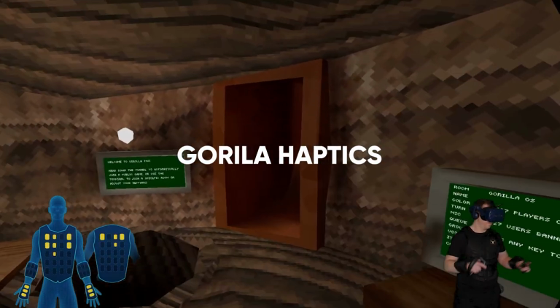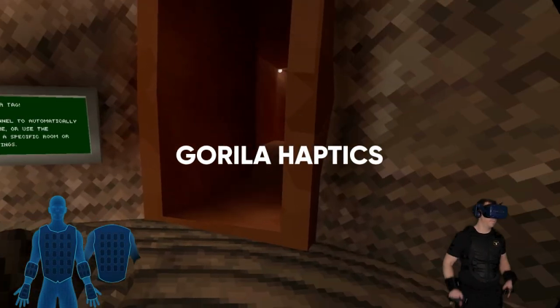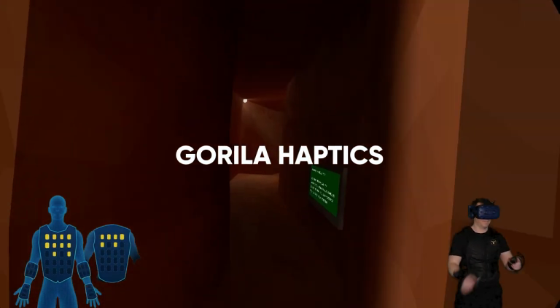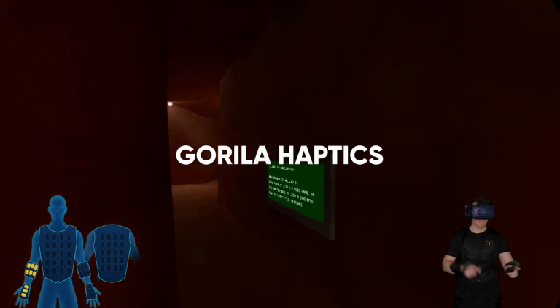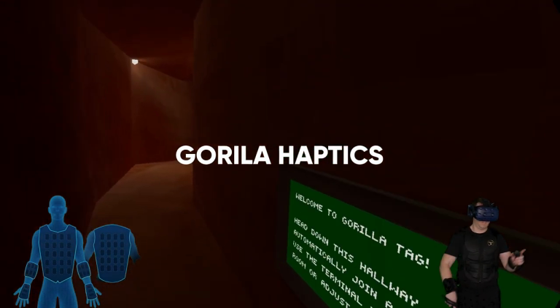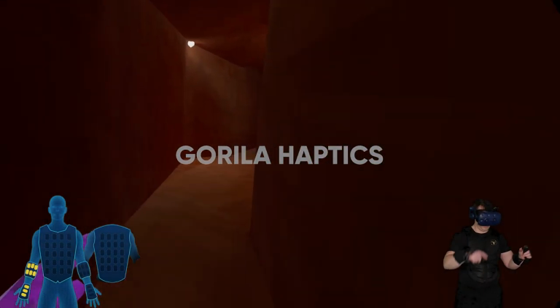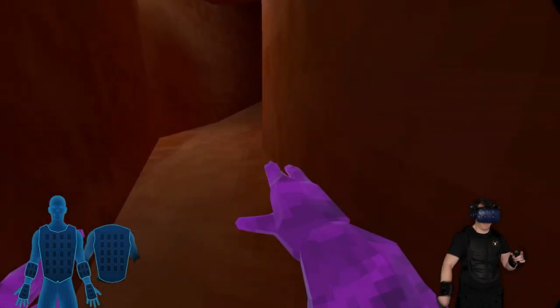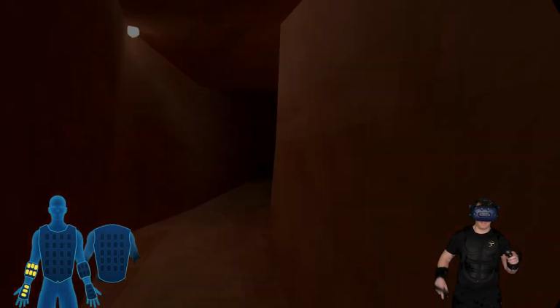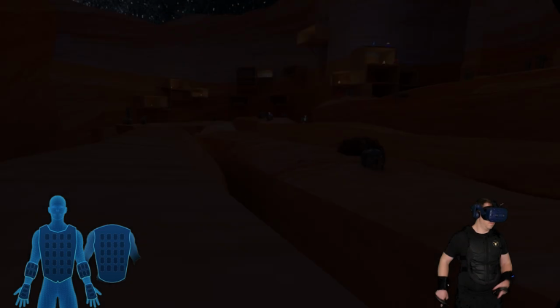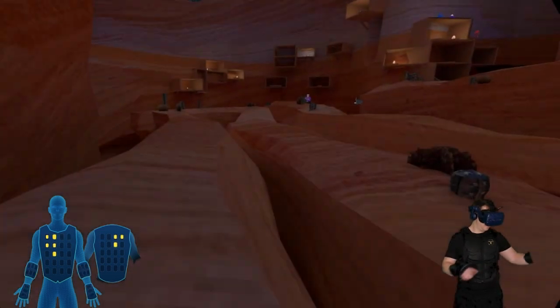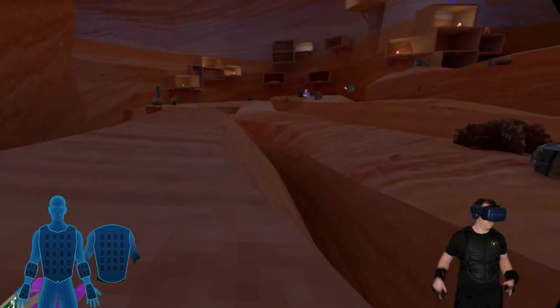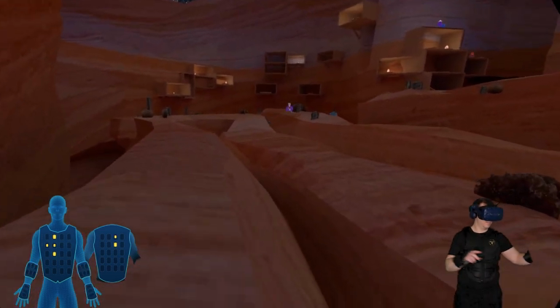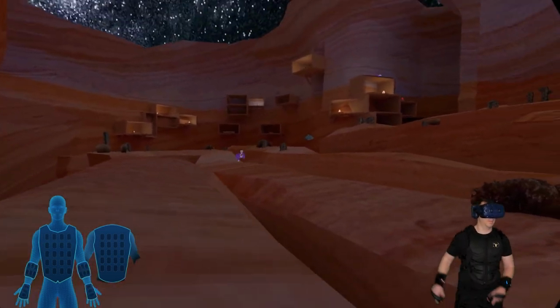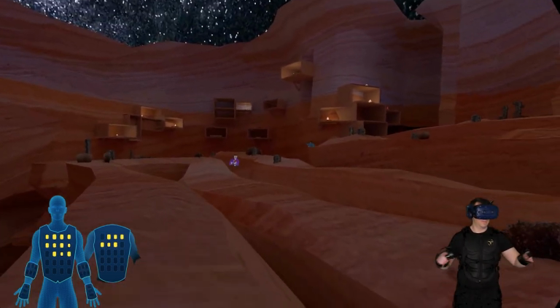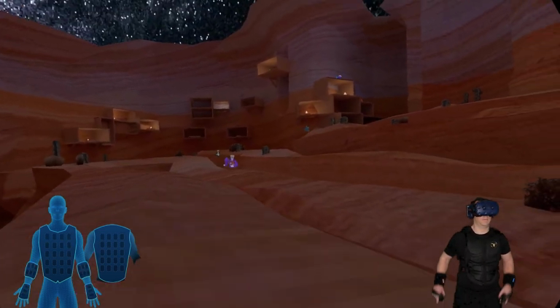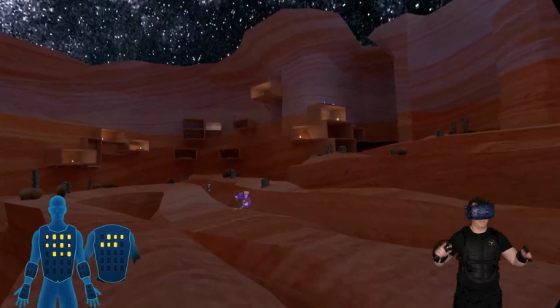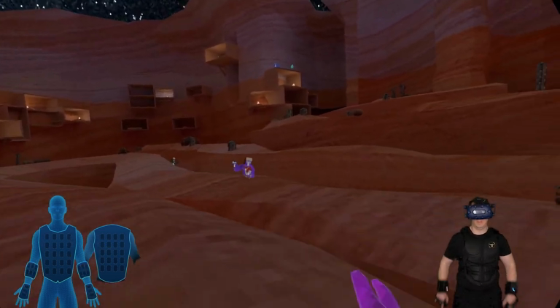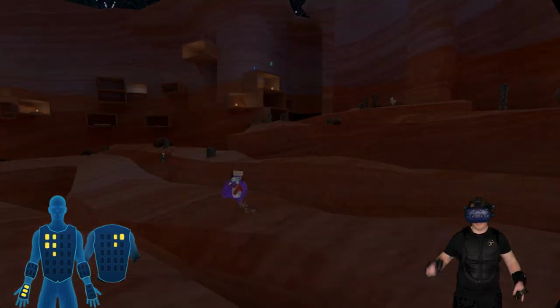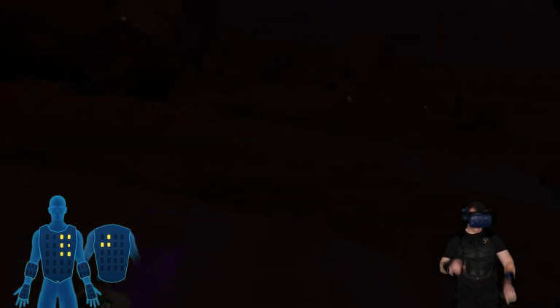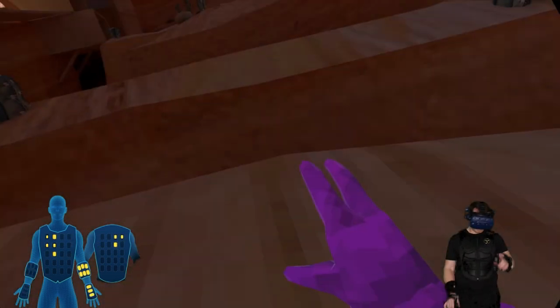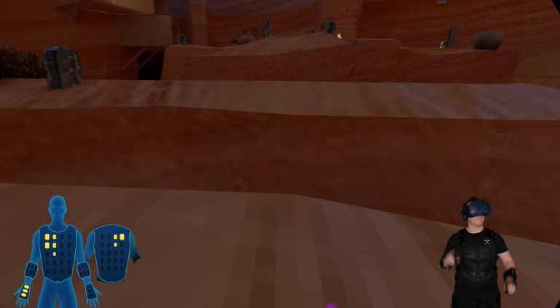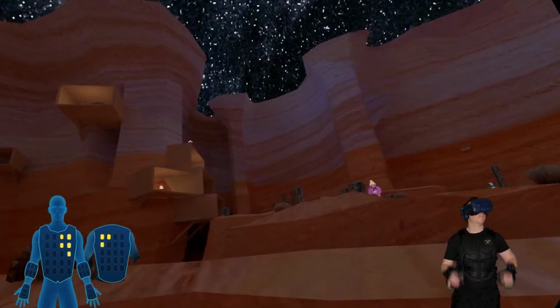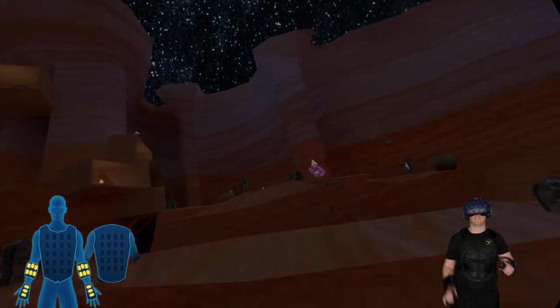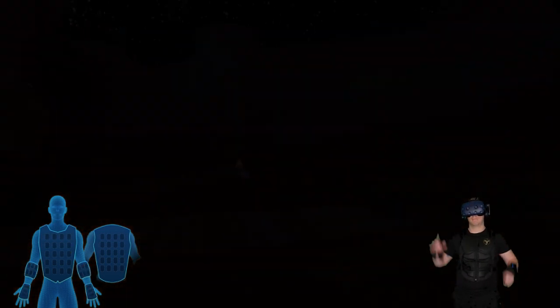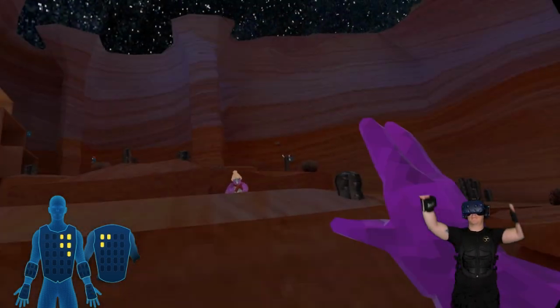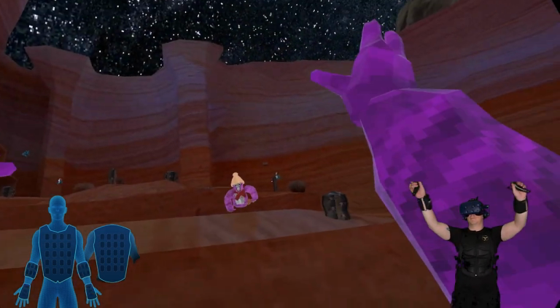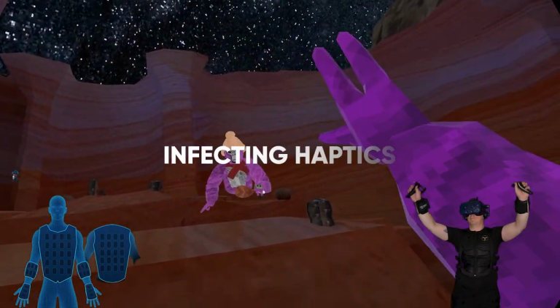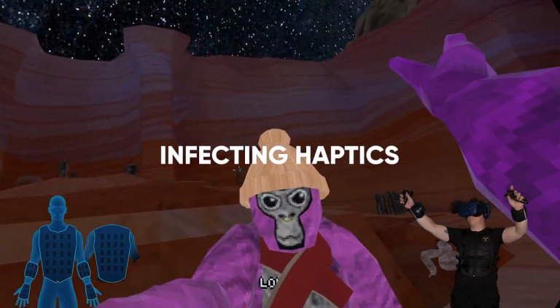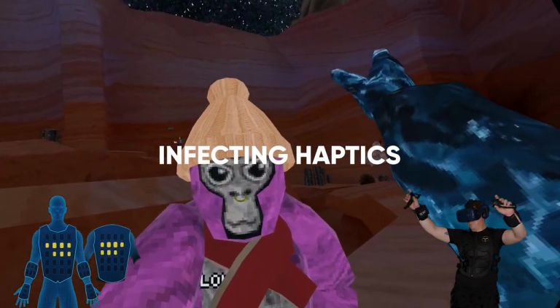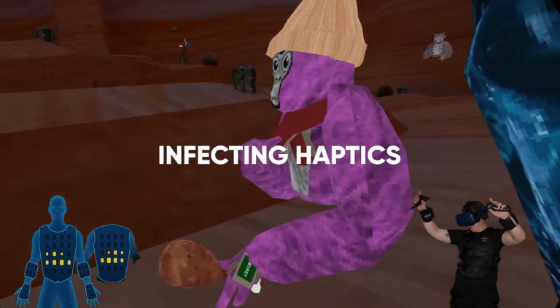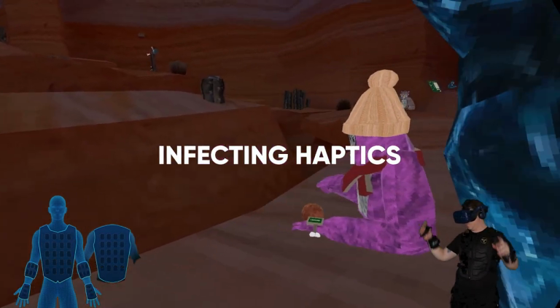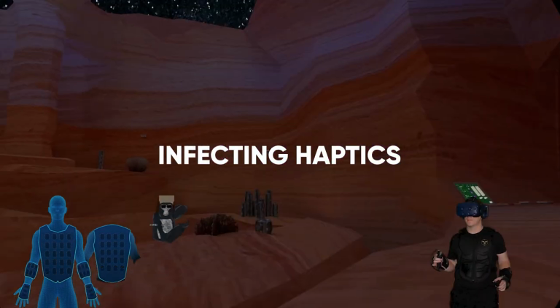Immersive movement haptics allow you to feel when you're slapping on the walls or the ground to move about the game. Feel when you've been tagged with a wave of infecting haptics.